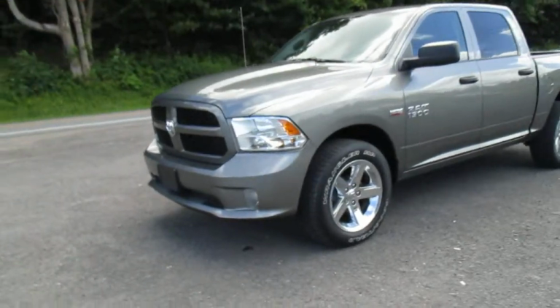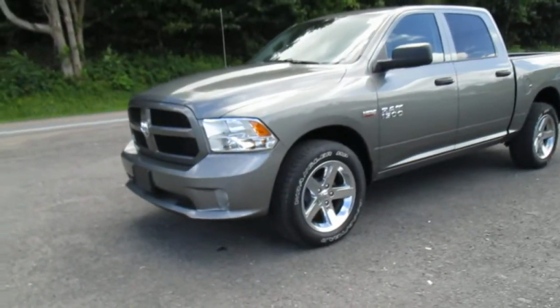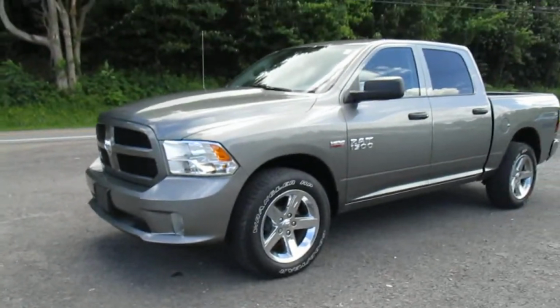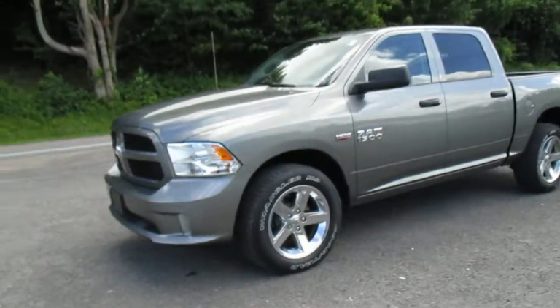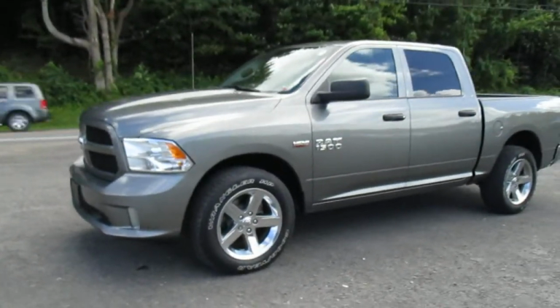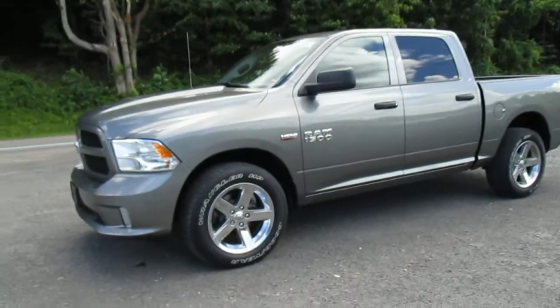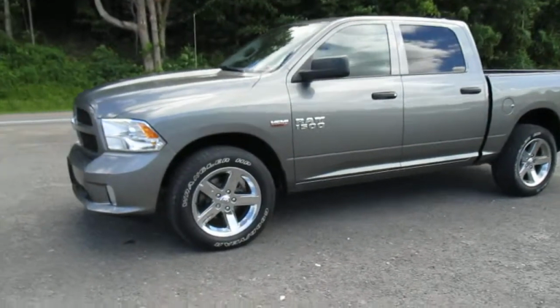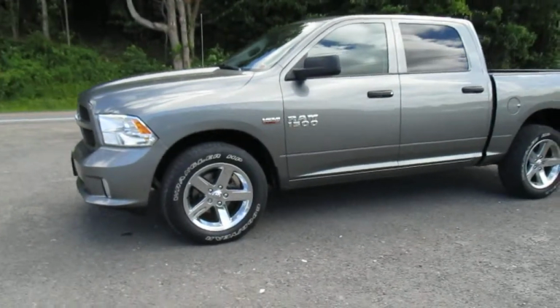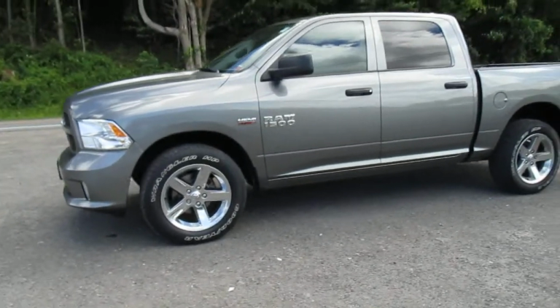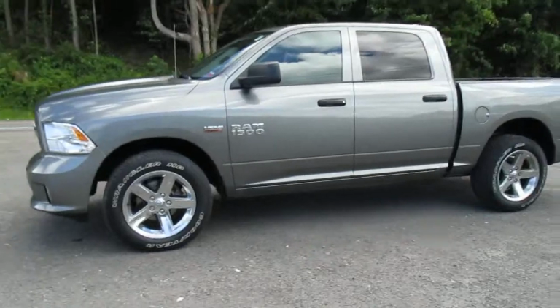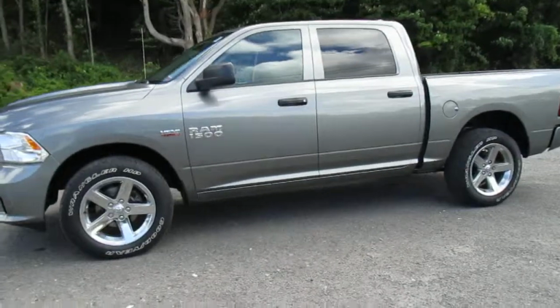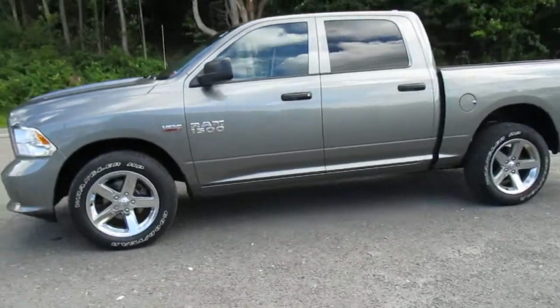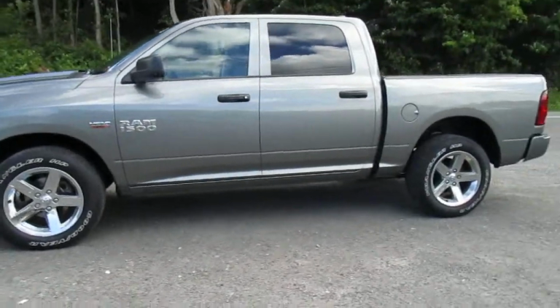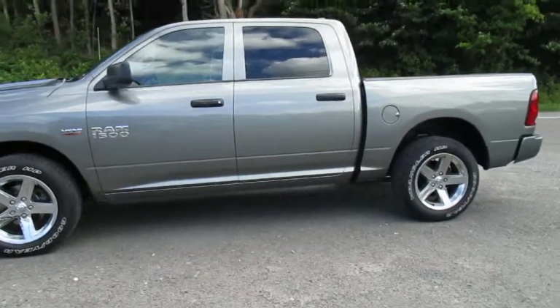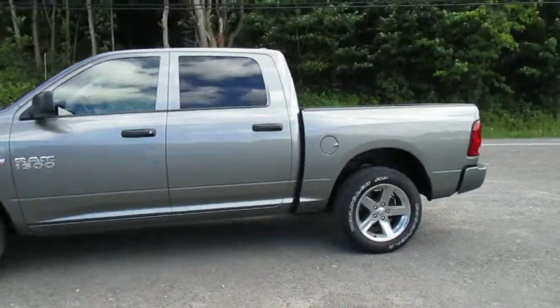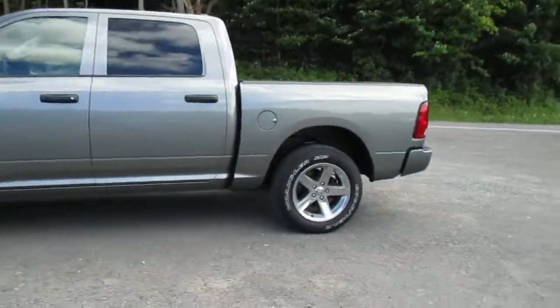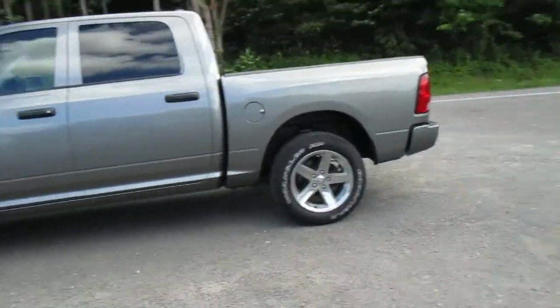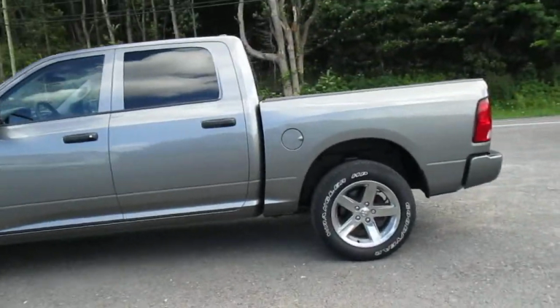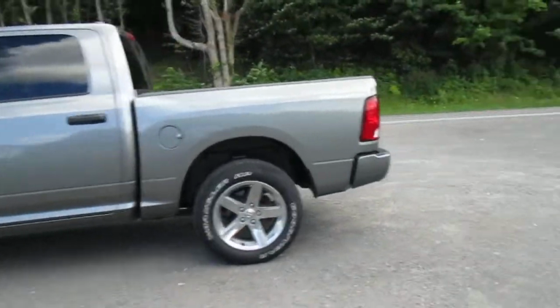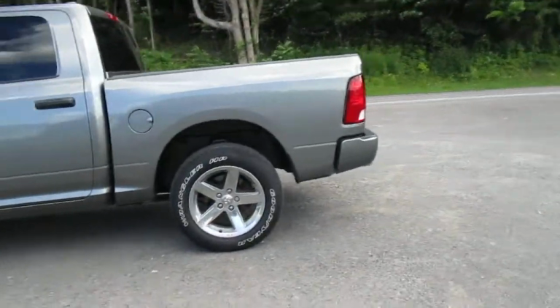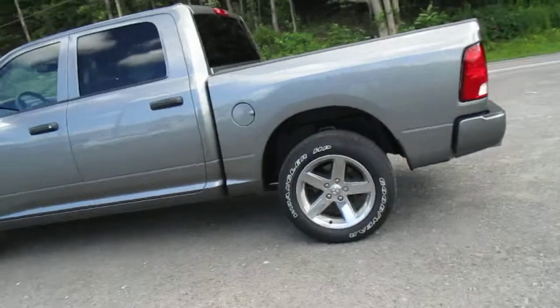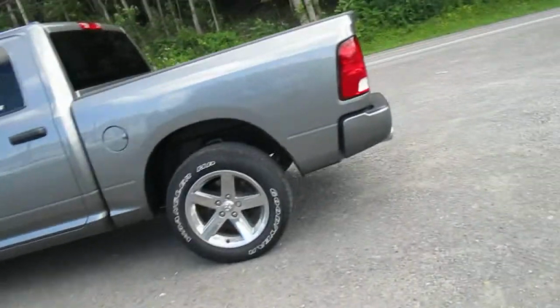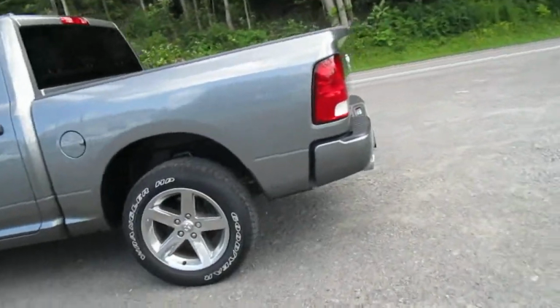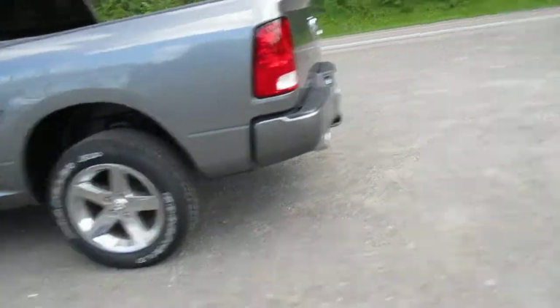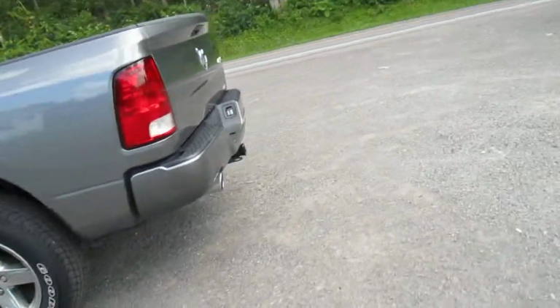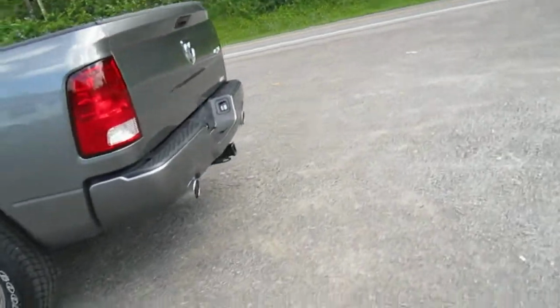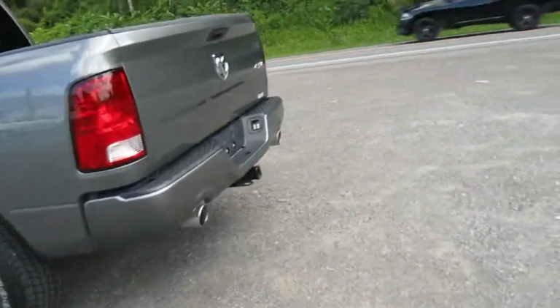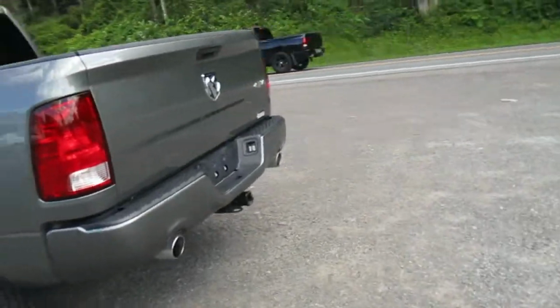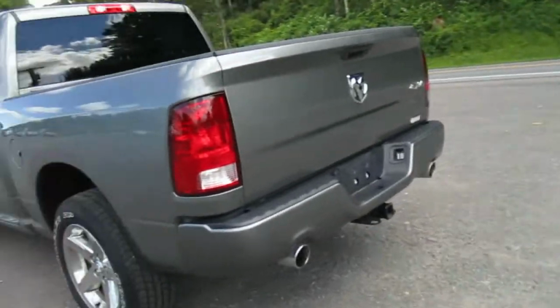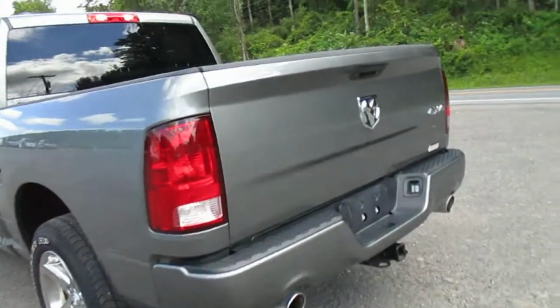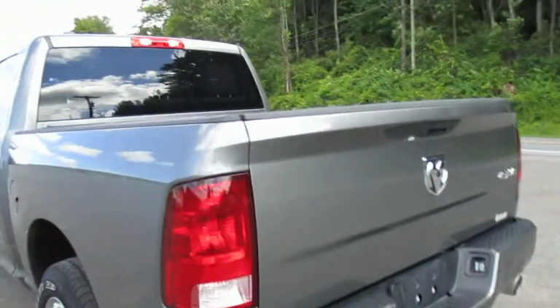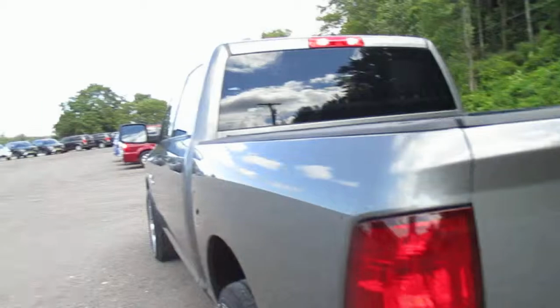Hey, everyone. I'm over here at Lesord Chrysler Products in Sodus, New York, looking at a used 2013 Ram 1500 in gray. You've got chrome wheels on there, dual chrome tipped exhaust, 4x4, and a backup camera.